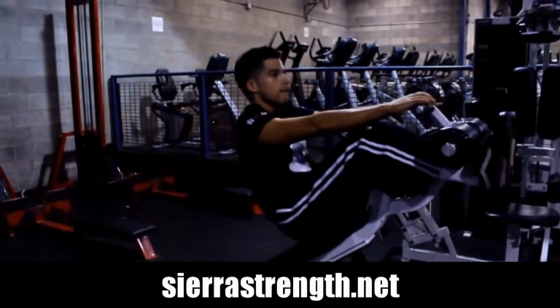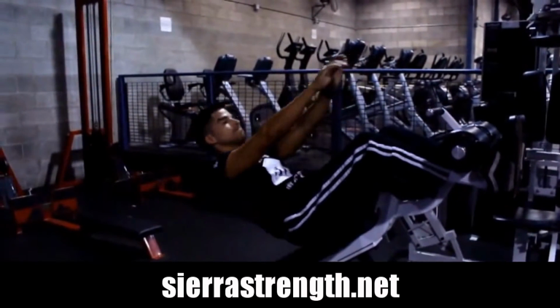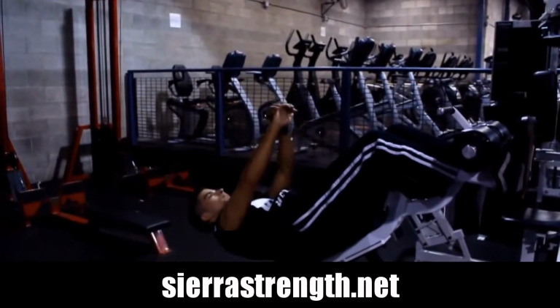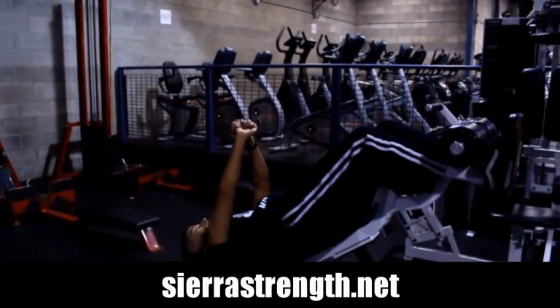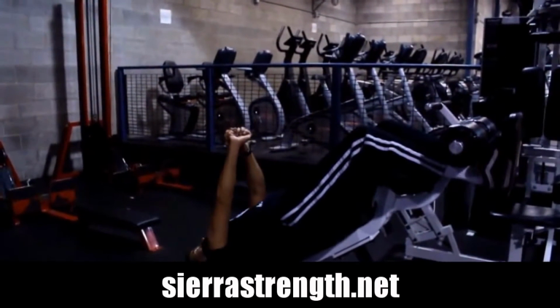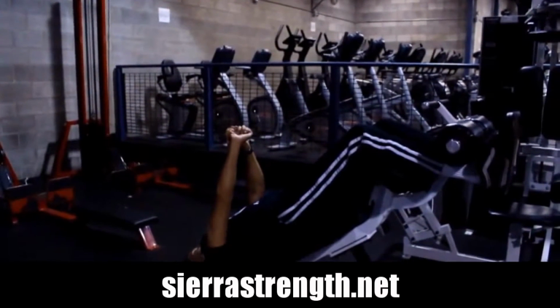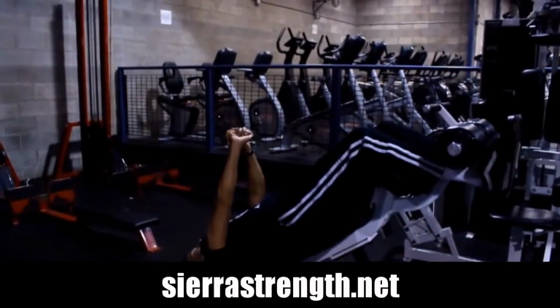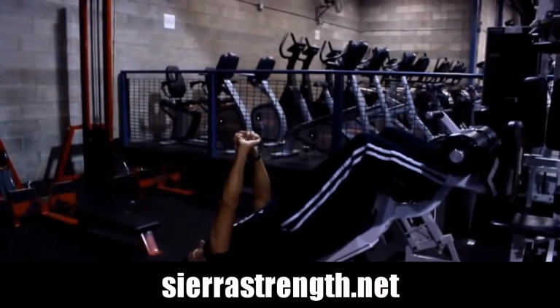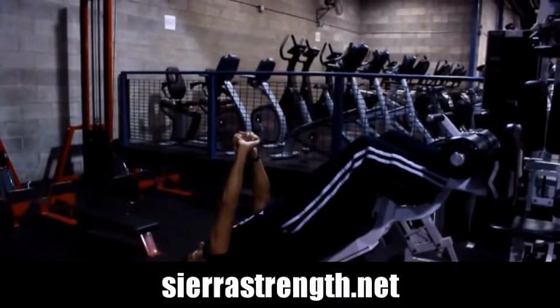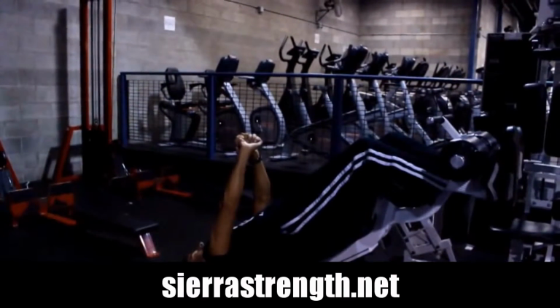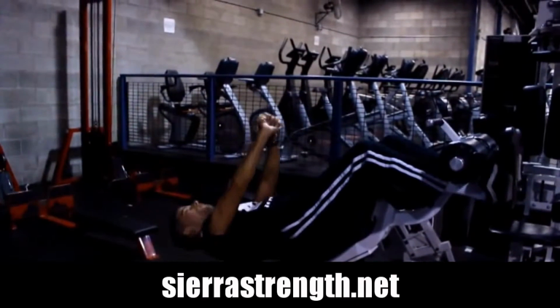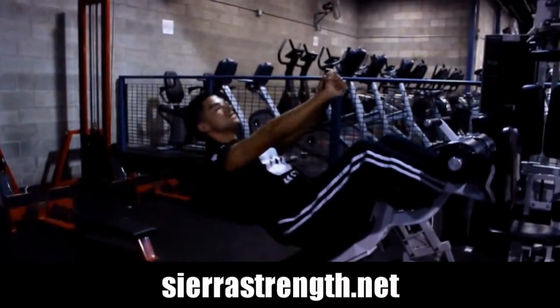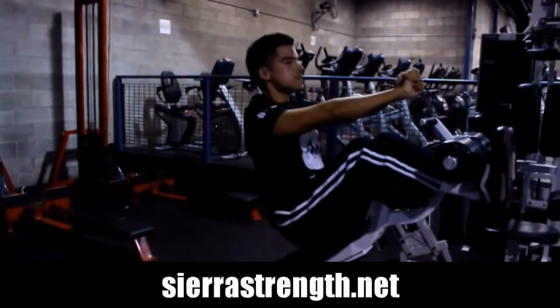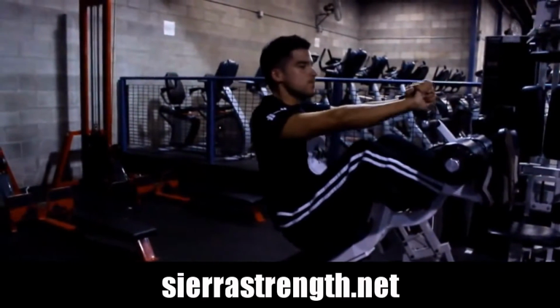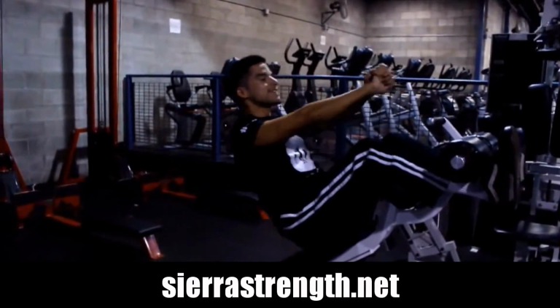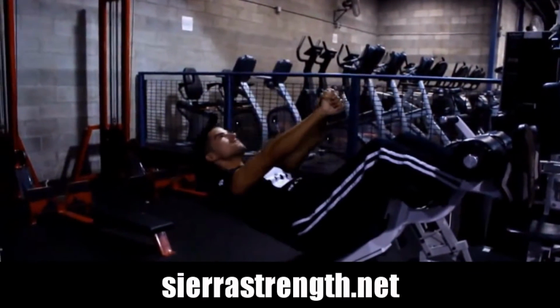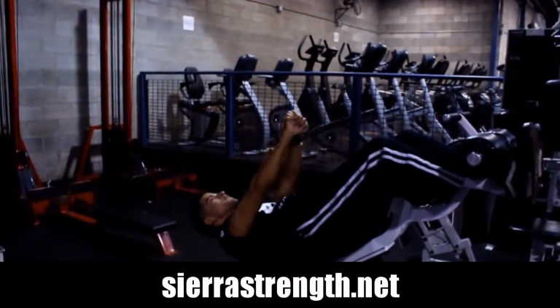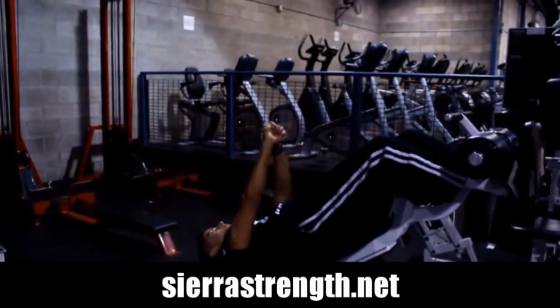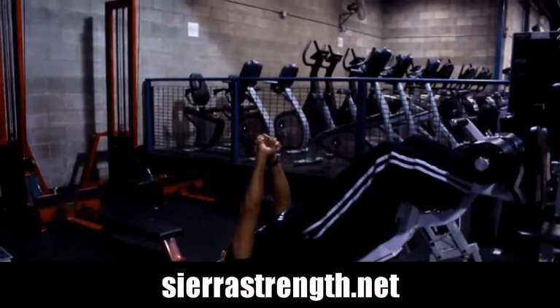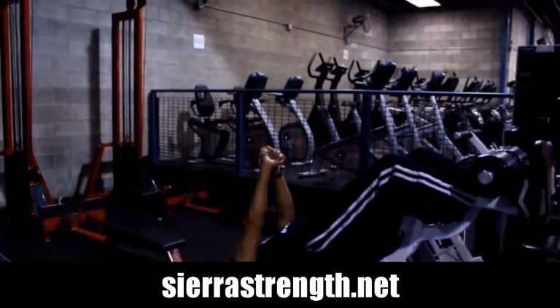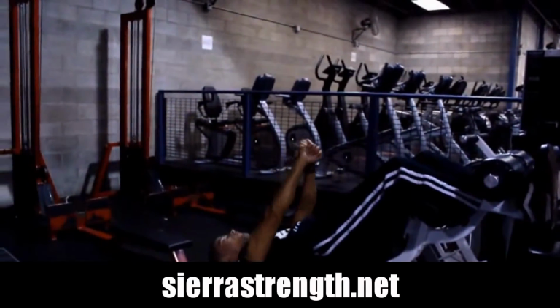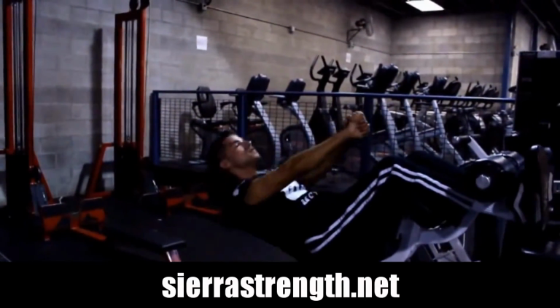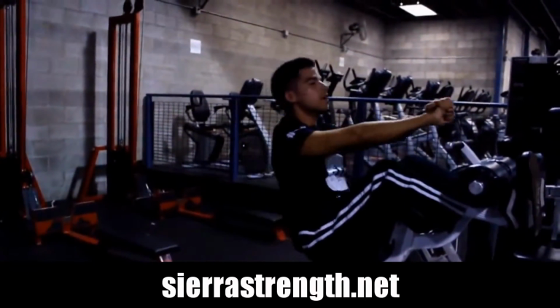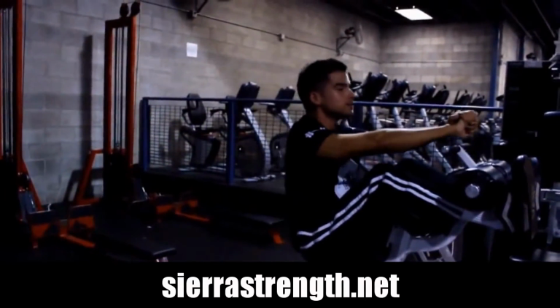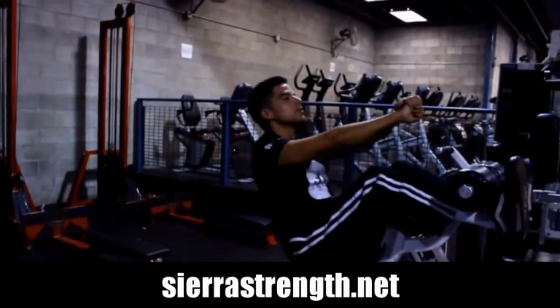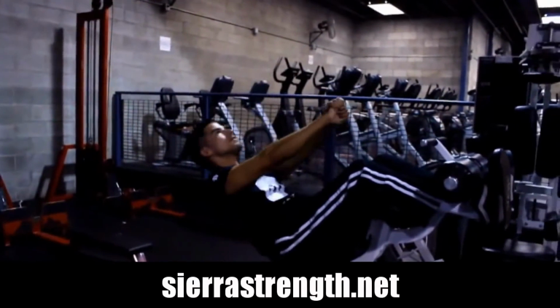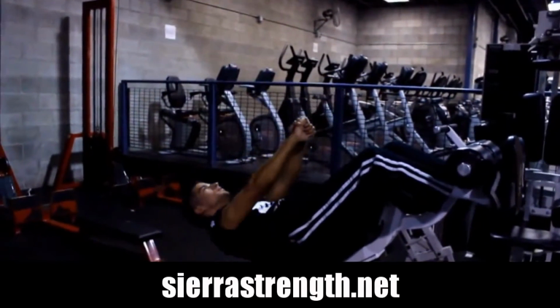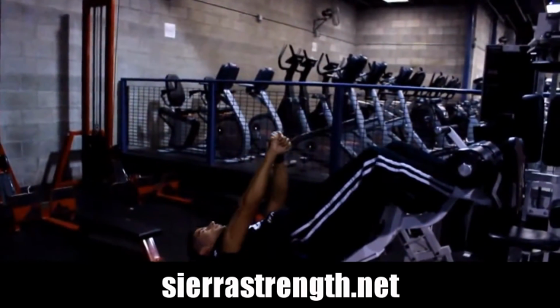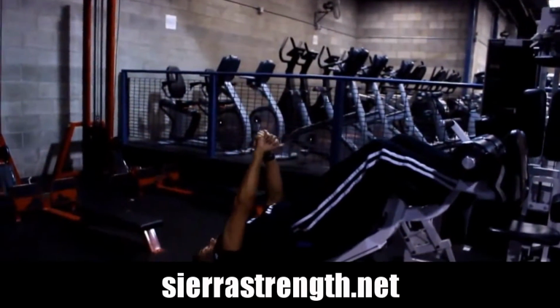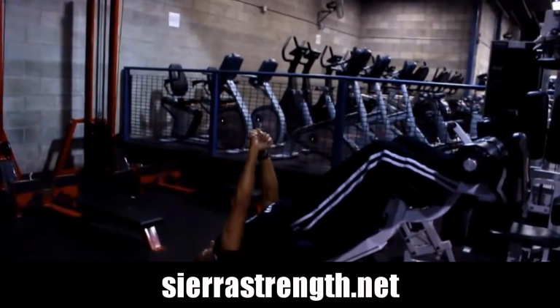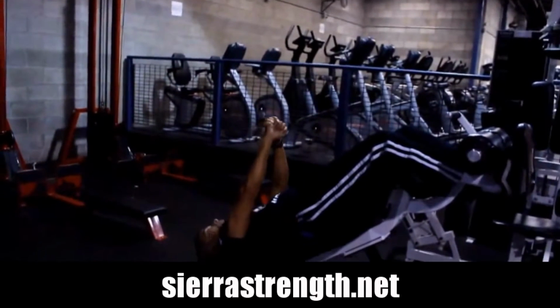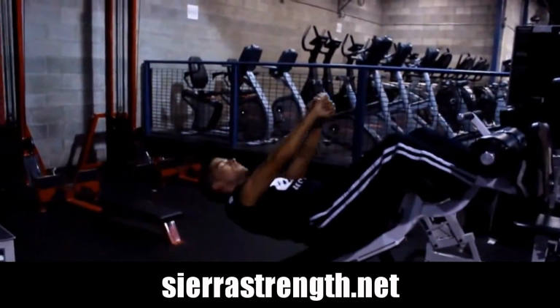This is the decline sit-up. I utilize this exercise a lot to prioritize my abs and I use it a lot on my ab days. It's a great exercise for ab activation. Just keep in mind that you will also be using your hip flexors as well as your obliques, provided you do this exercise correctly.